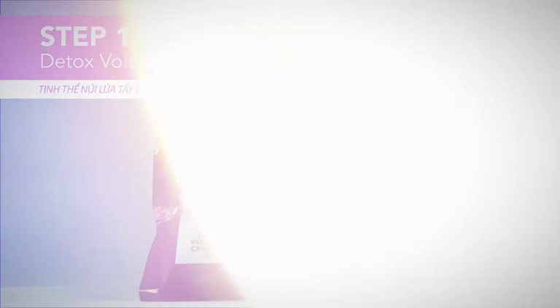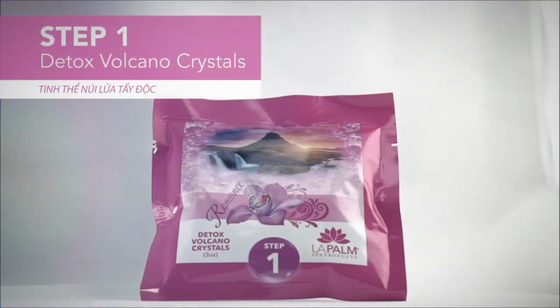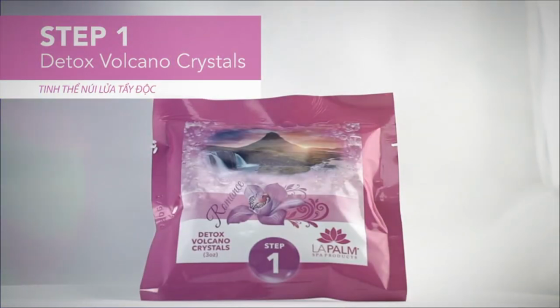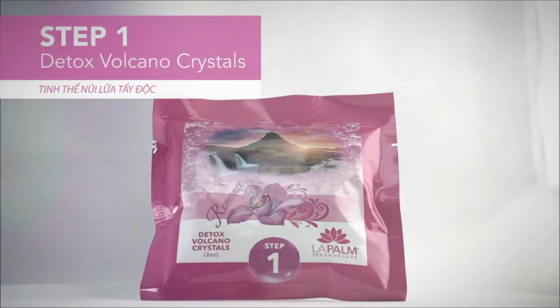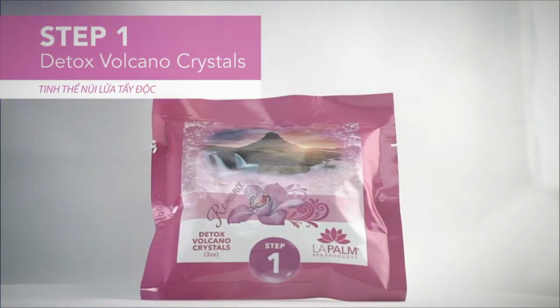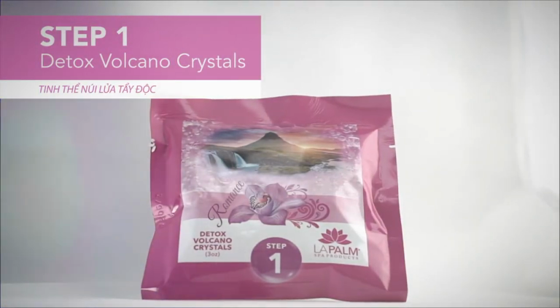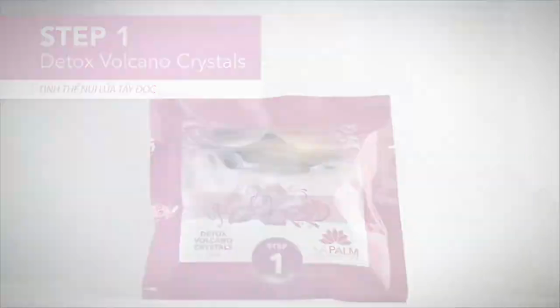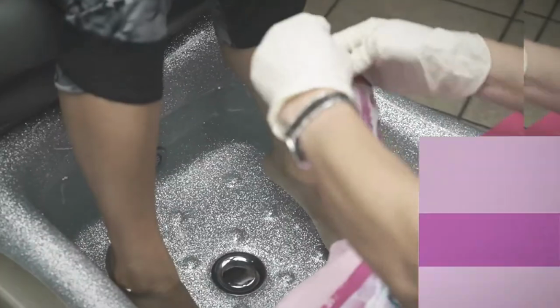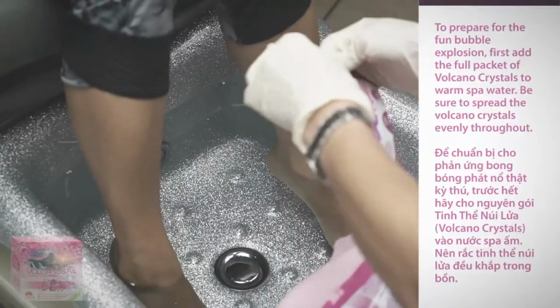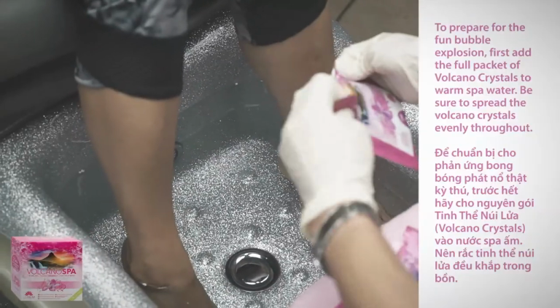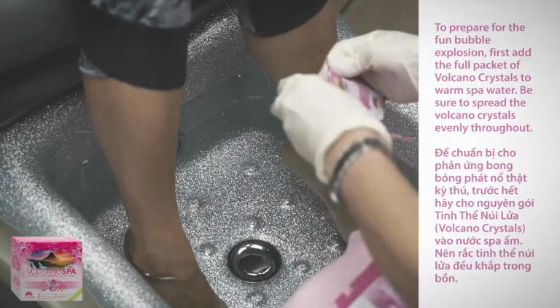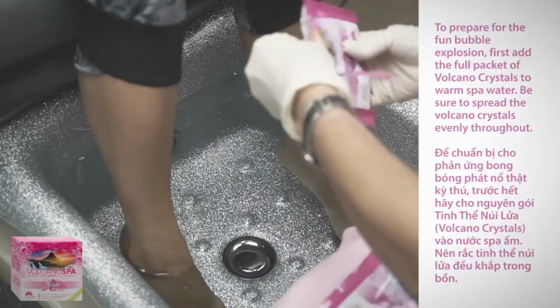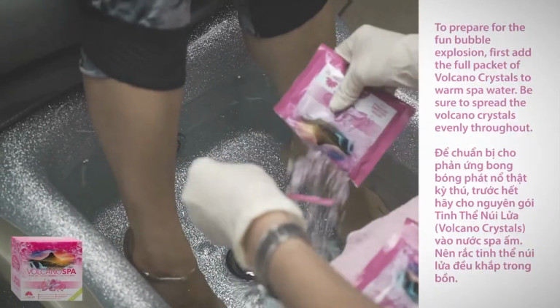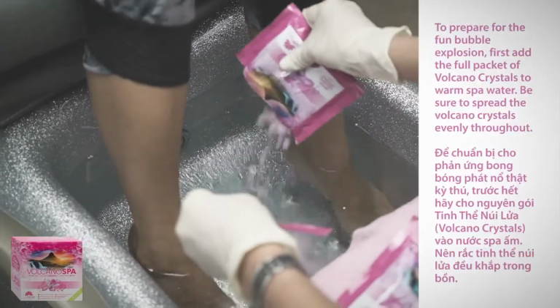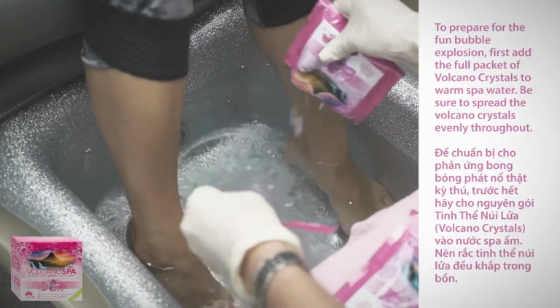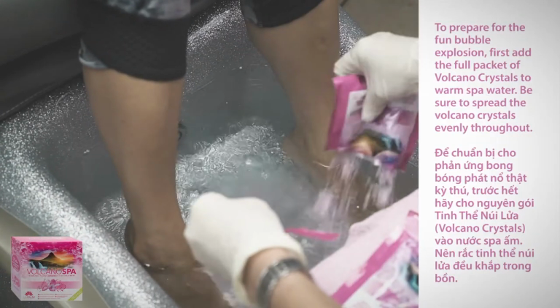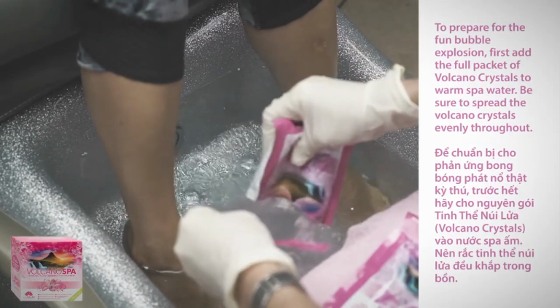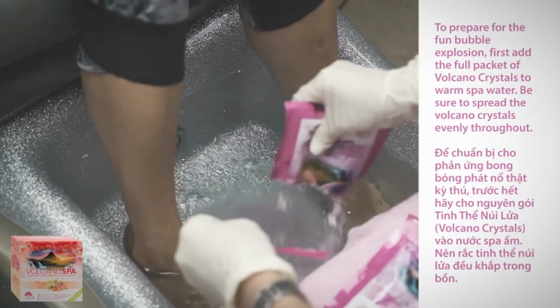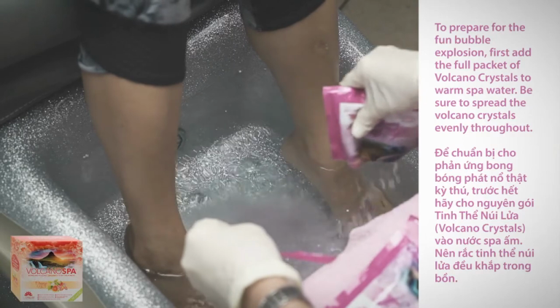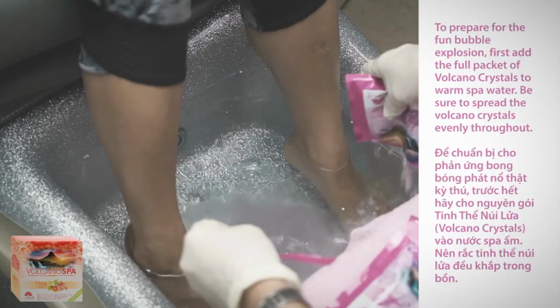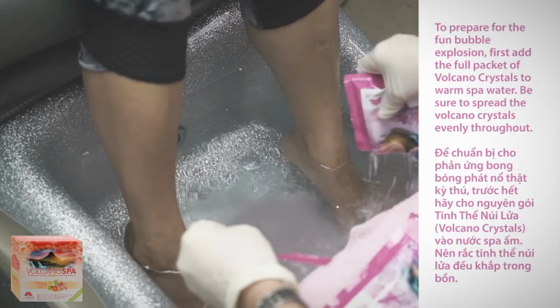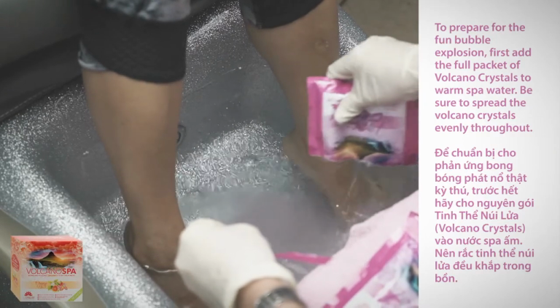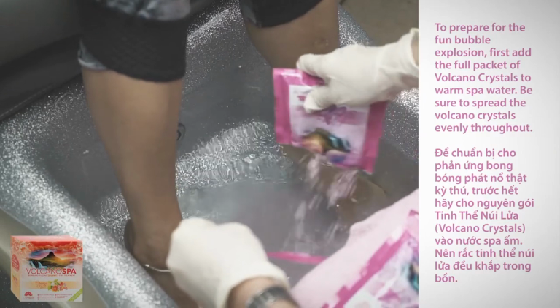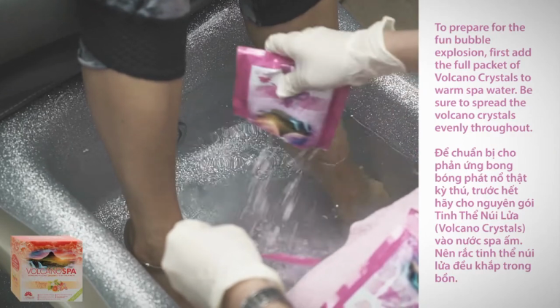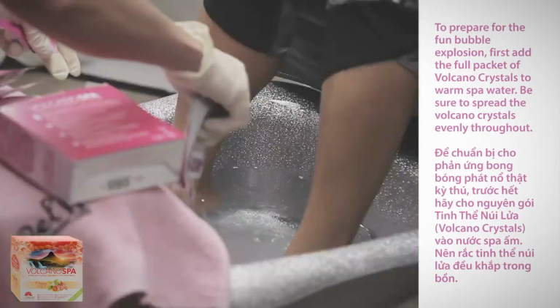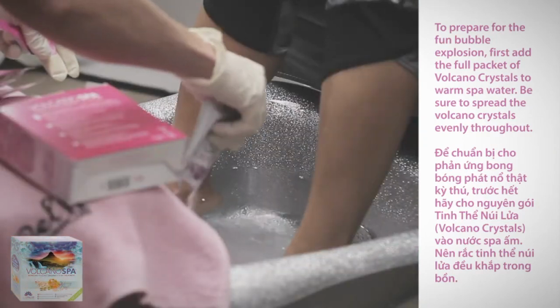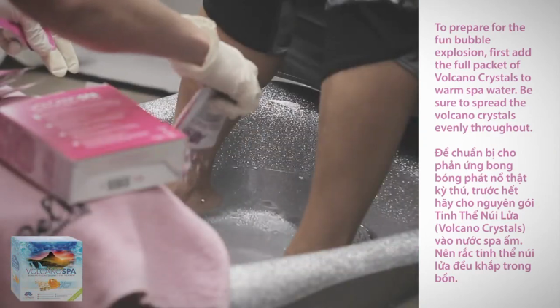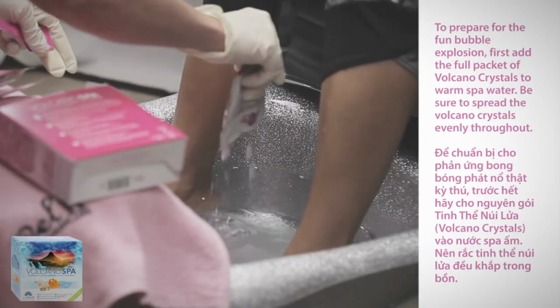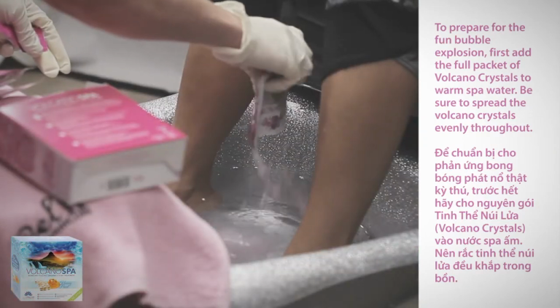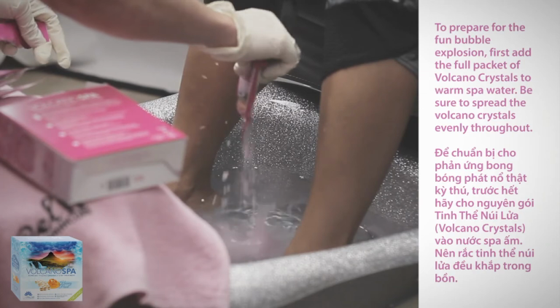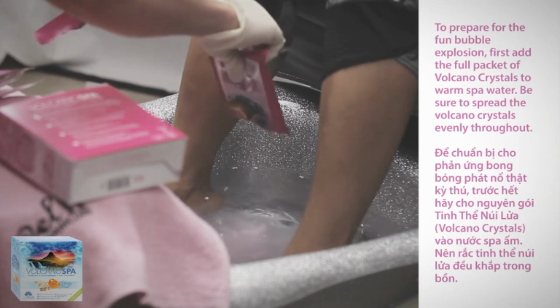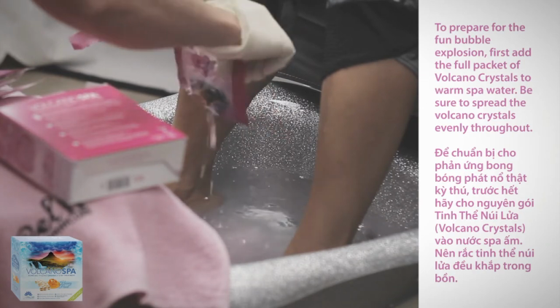Step one: detox volcano crystals. To prepare the fun bubble explosion, first add the full packet of volcano crystals to warm spa water. Be sure to spread the volcano crystals evenly throughout.